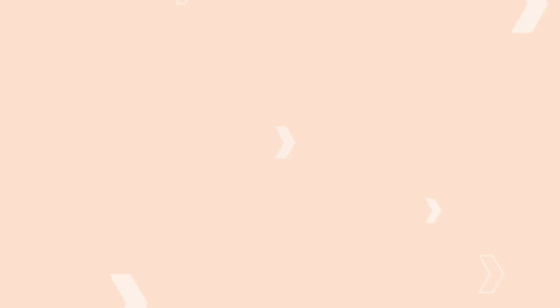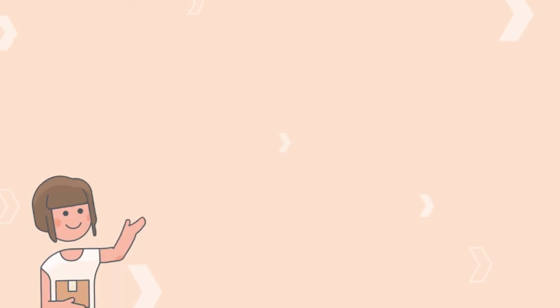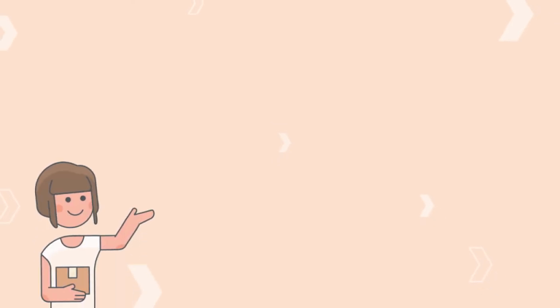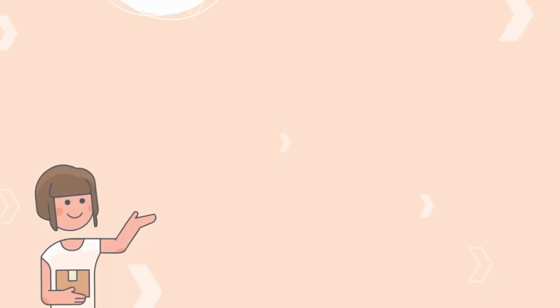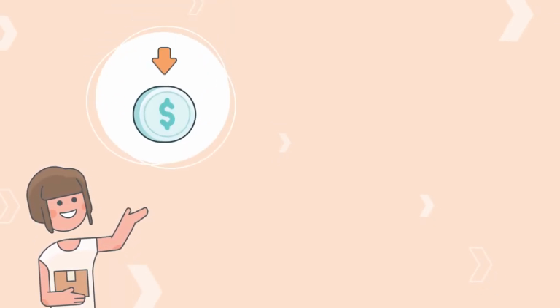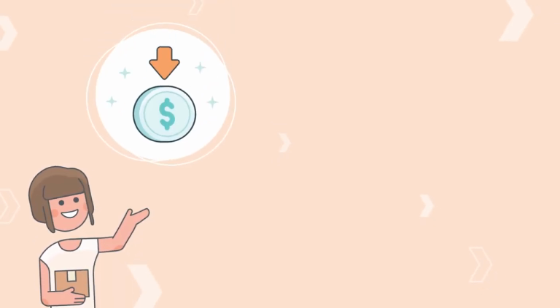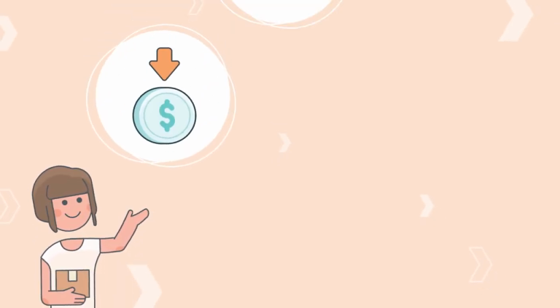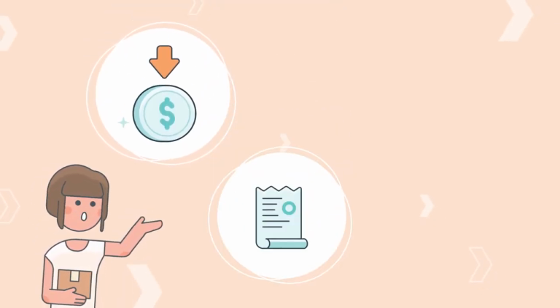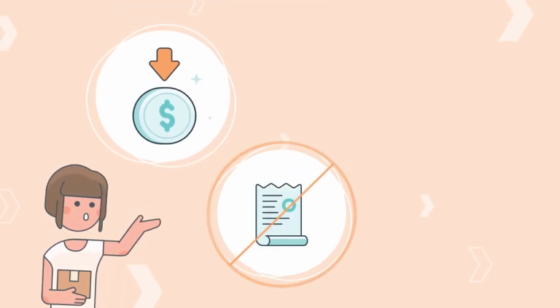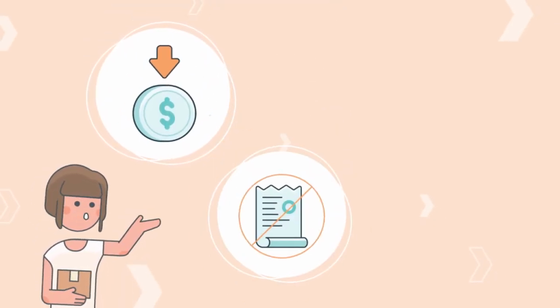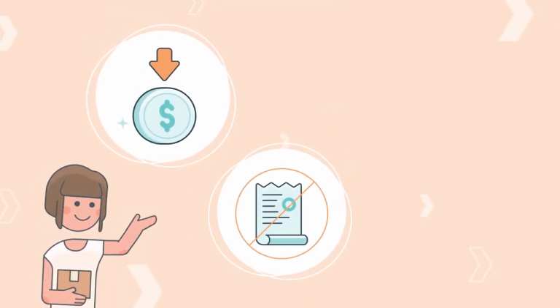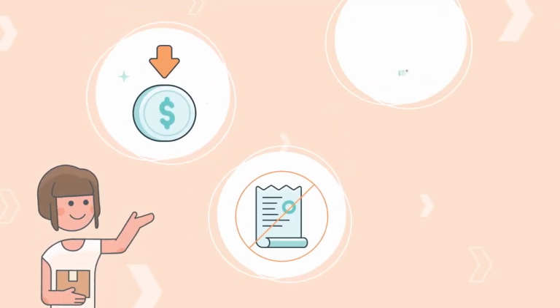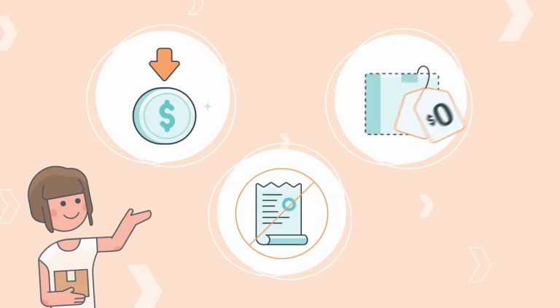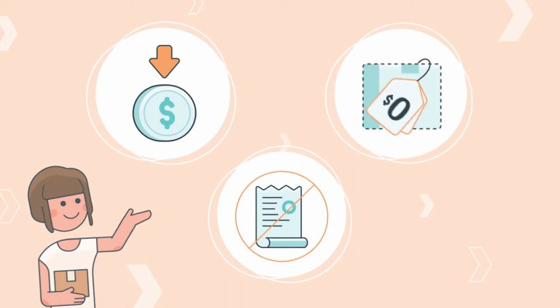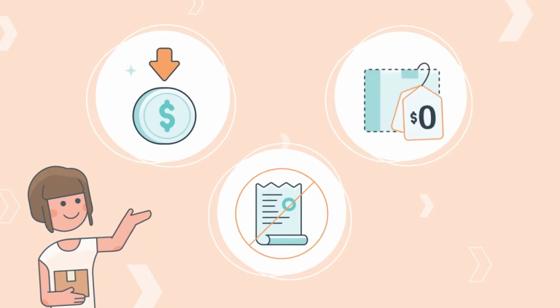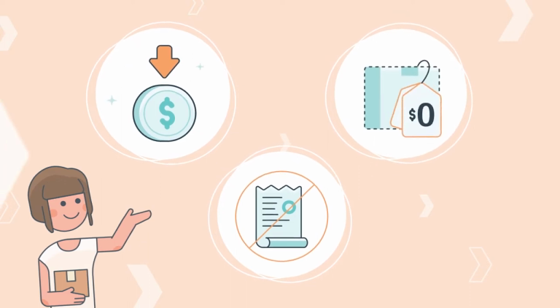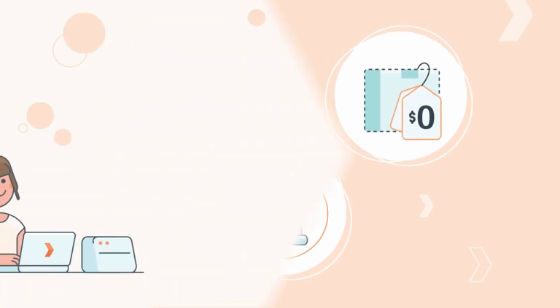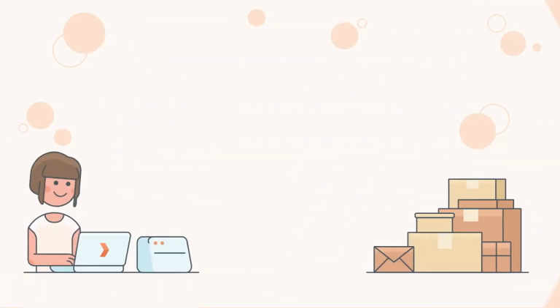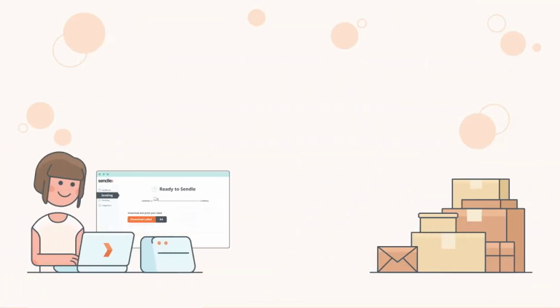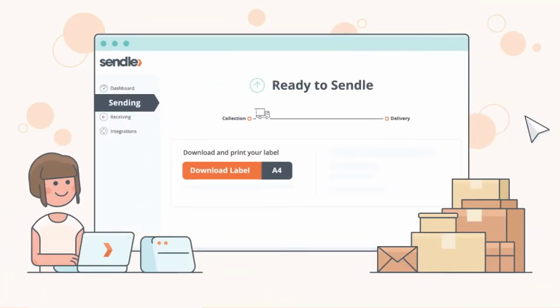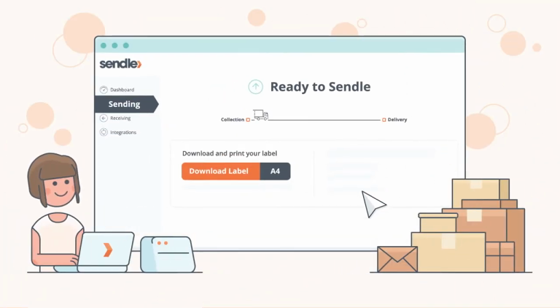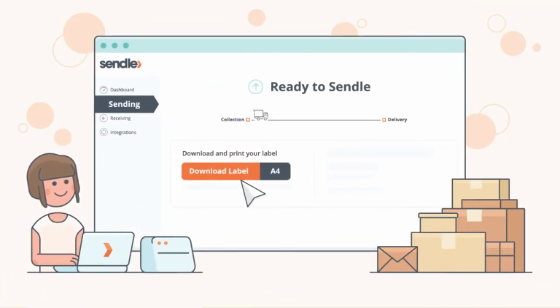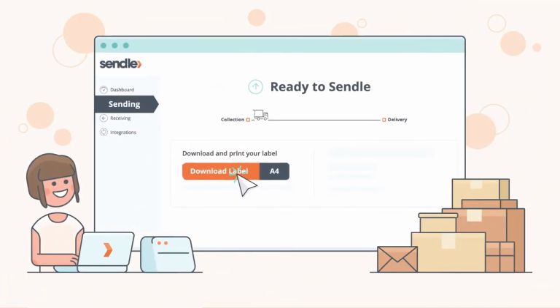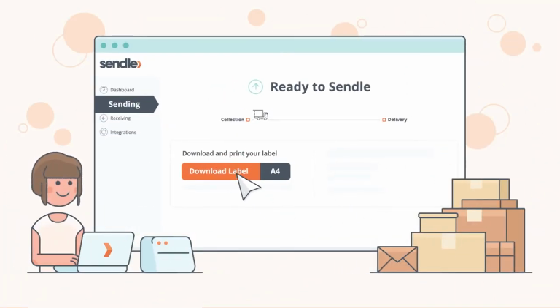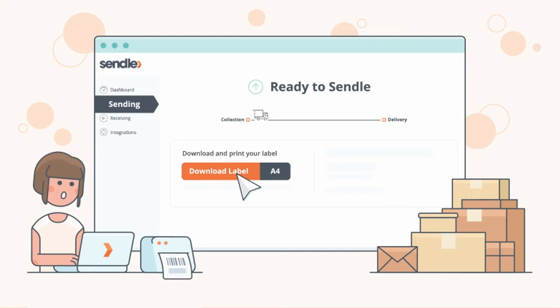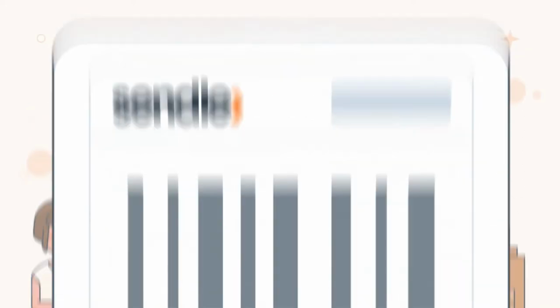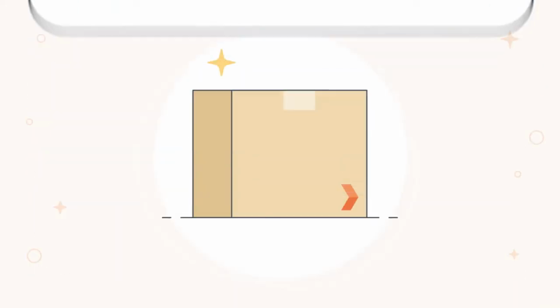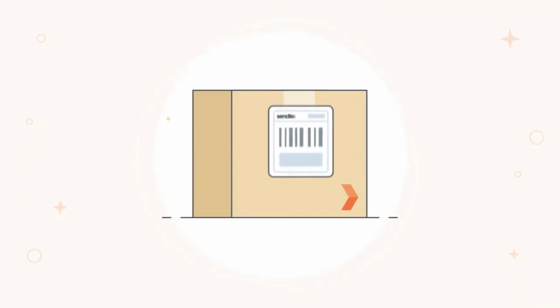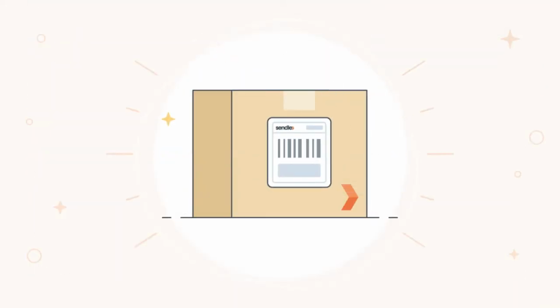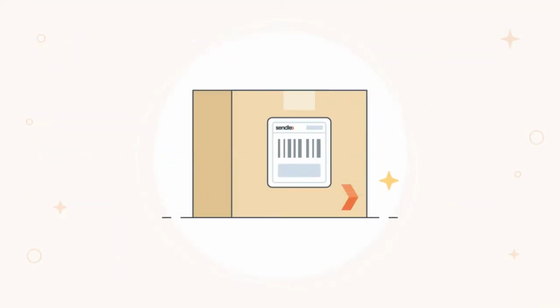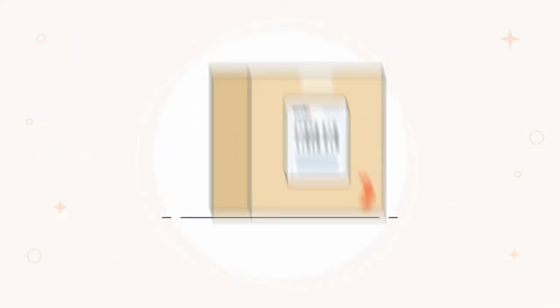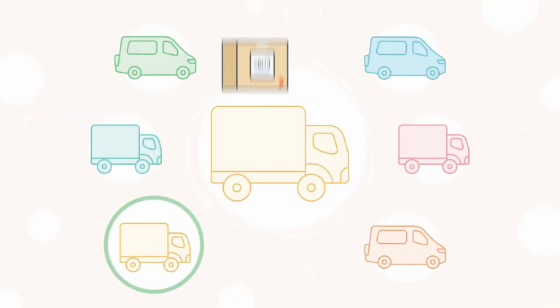We offer affordable flat rate shipping with no contracts, no hidden fees, and no minimum spend. Plus, sending parcels with us is easy. Just create and print the label, attach it to your parcel, and it's ready to go.